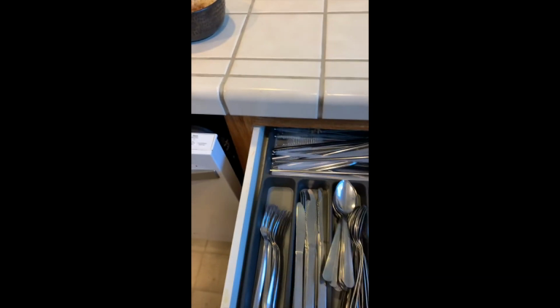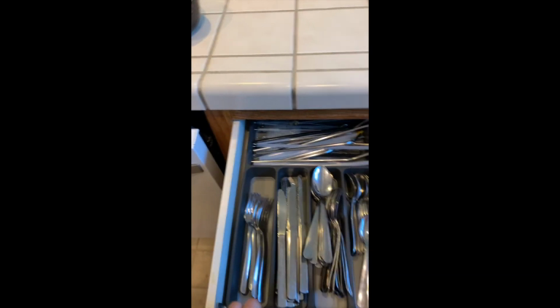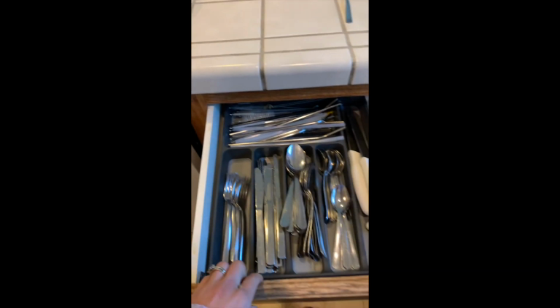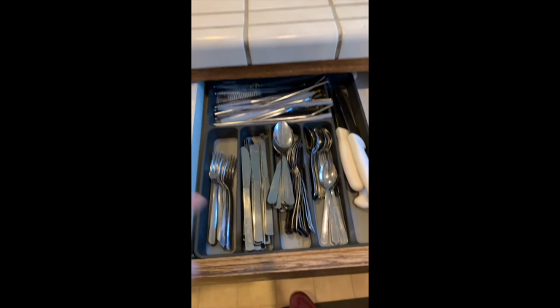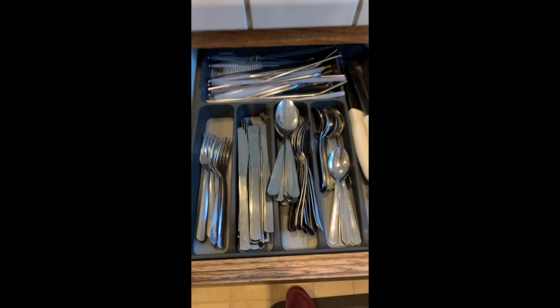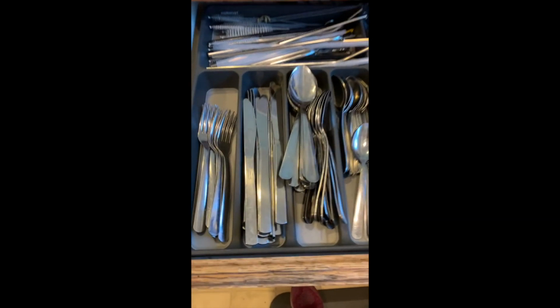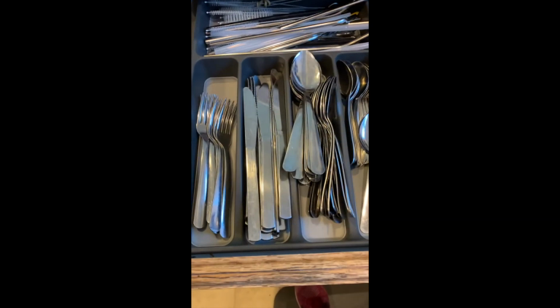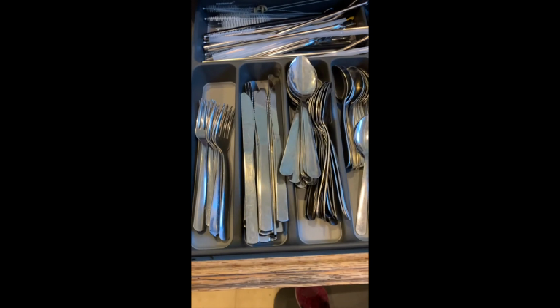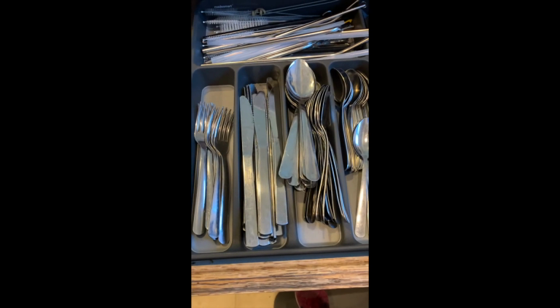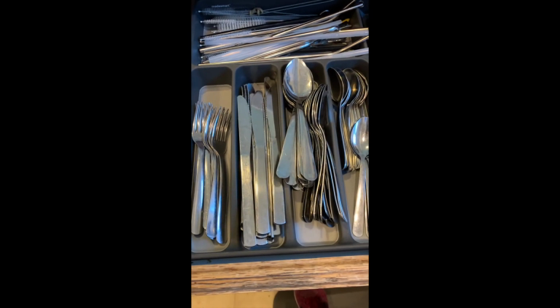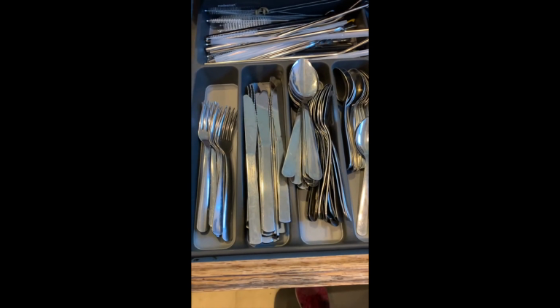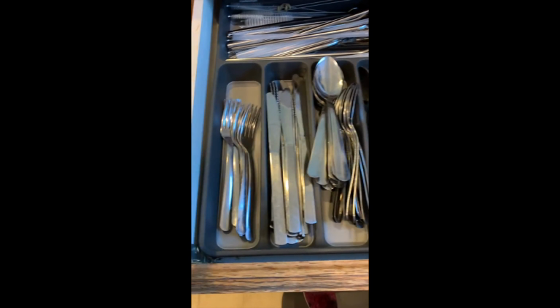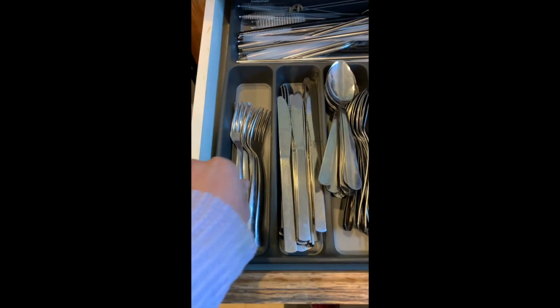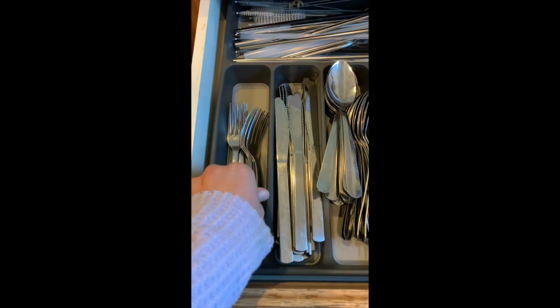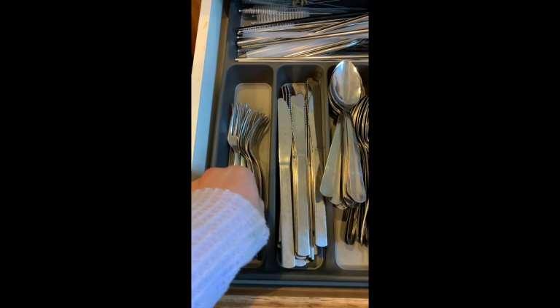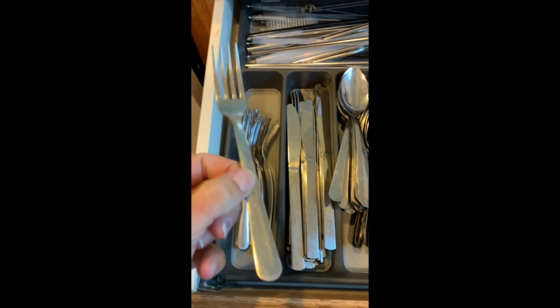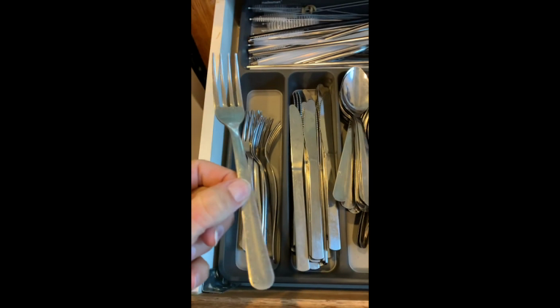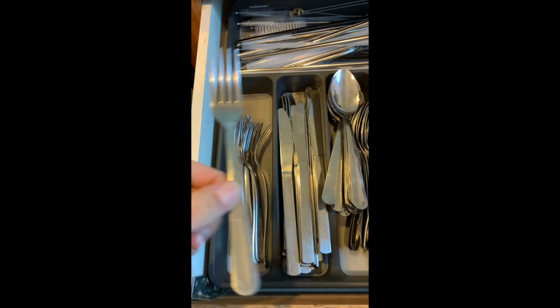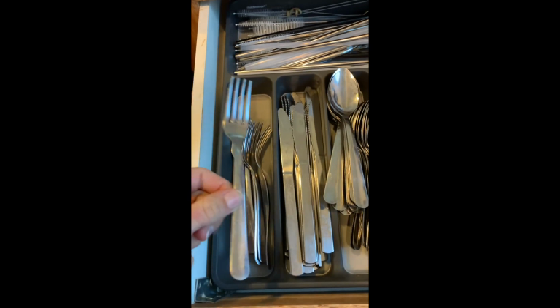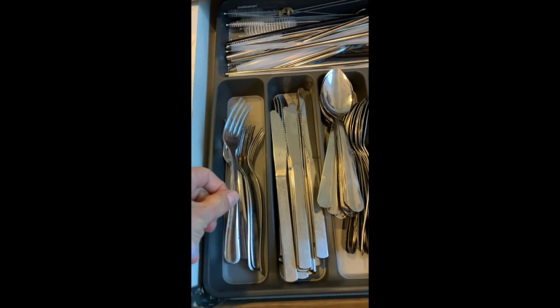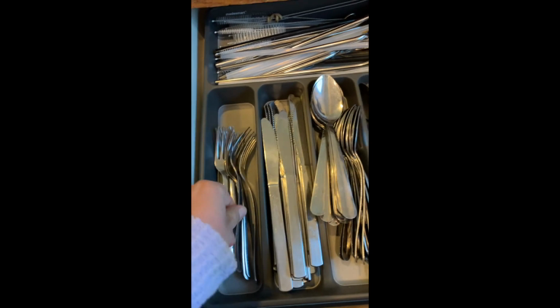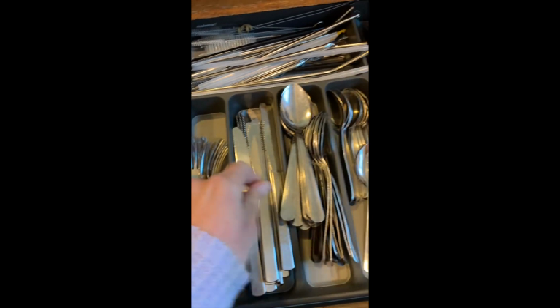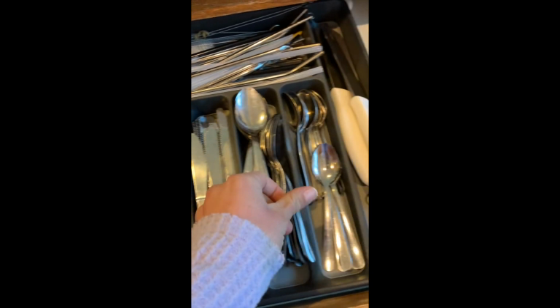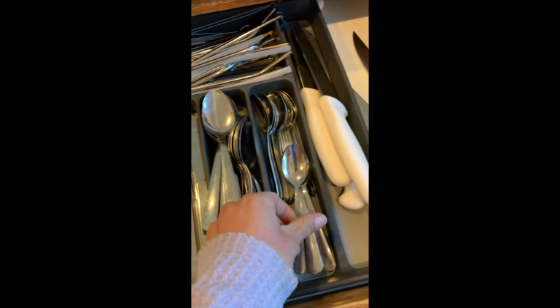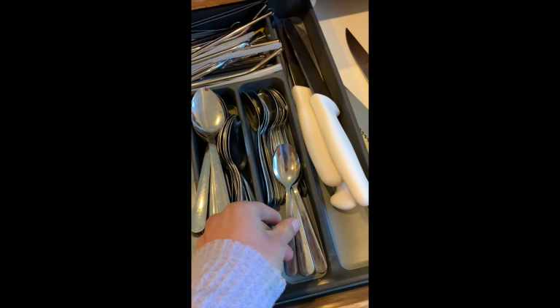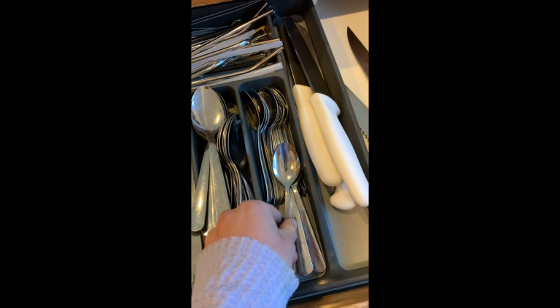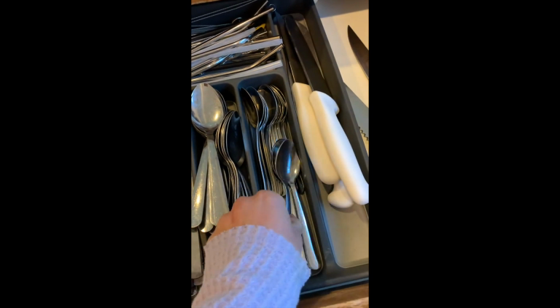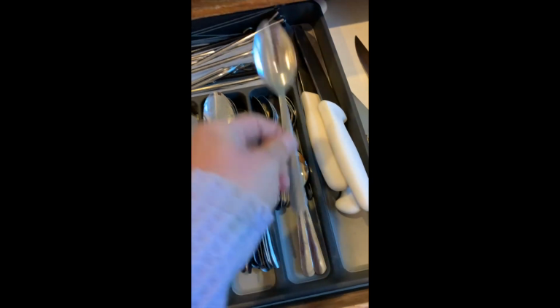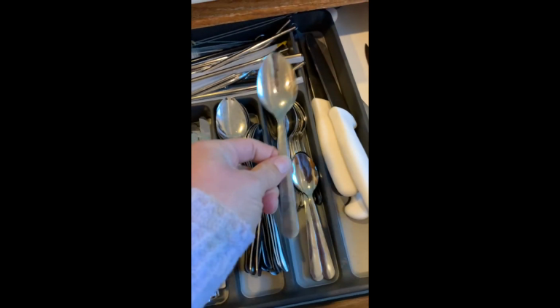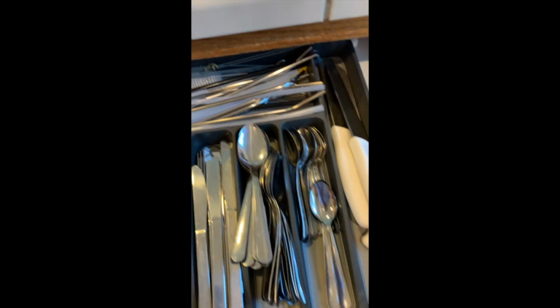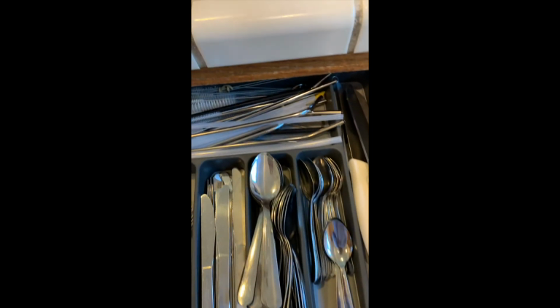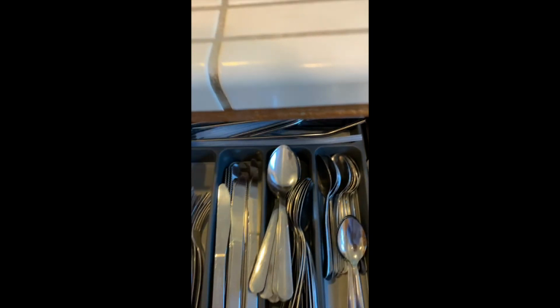Now we need a utensil. What do we use to eat oatmeal? Do we use a fork? No — we use a spoon.